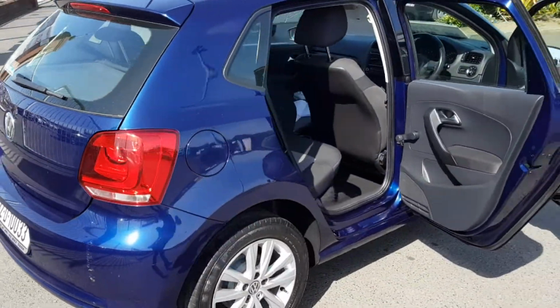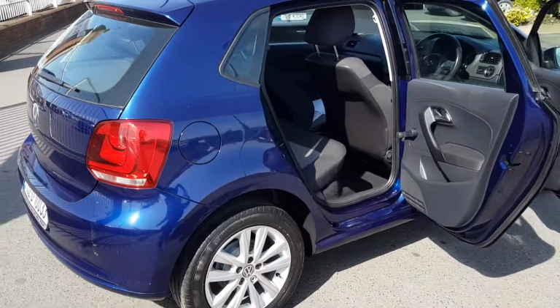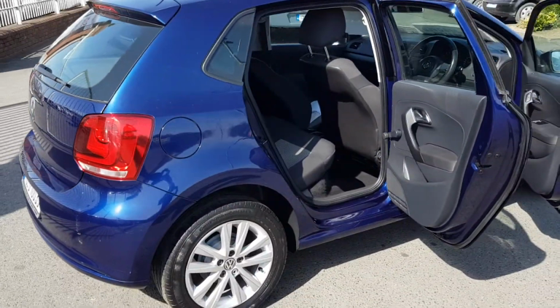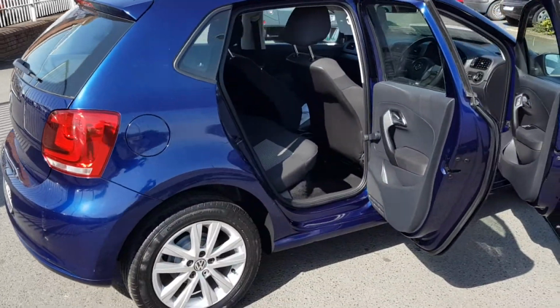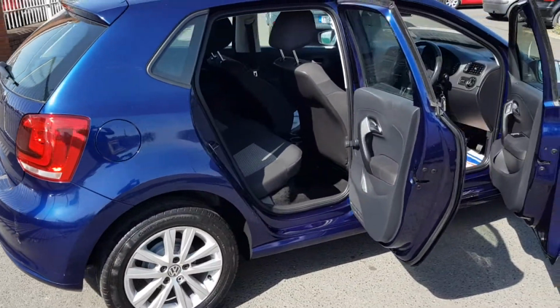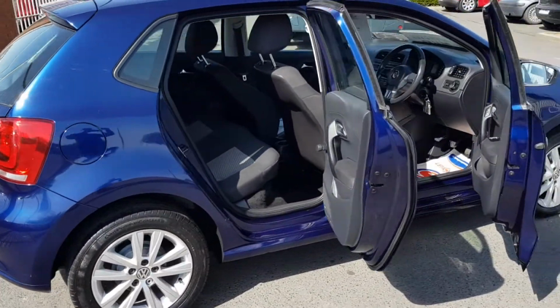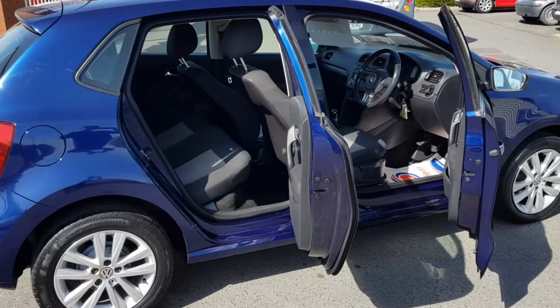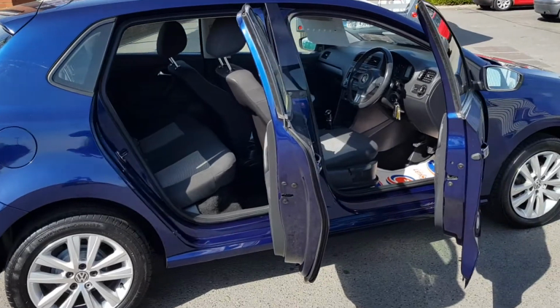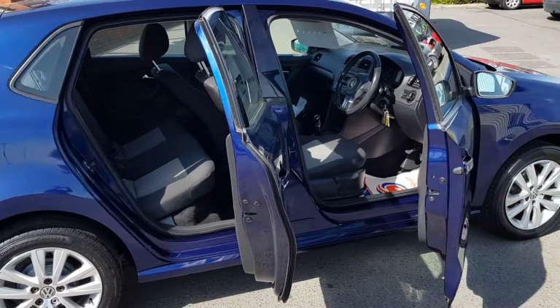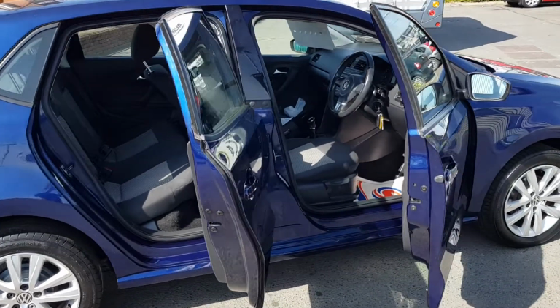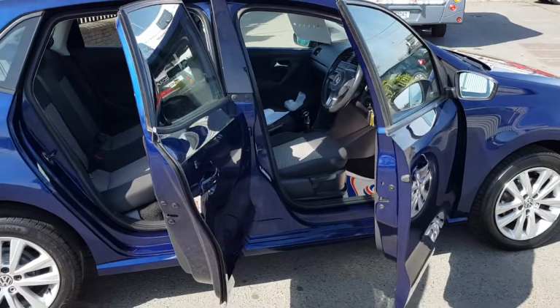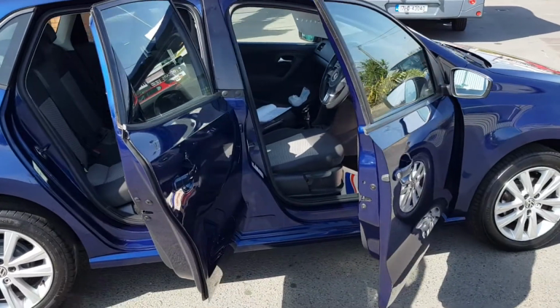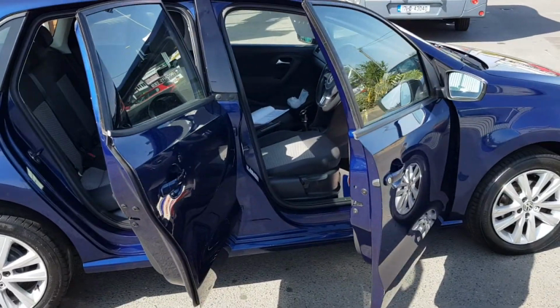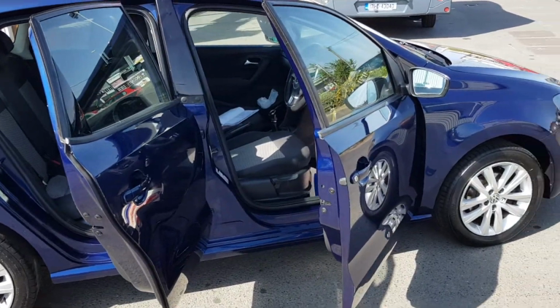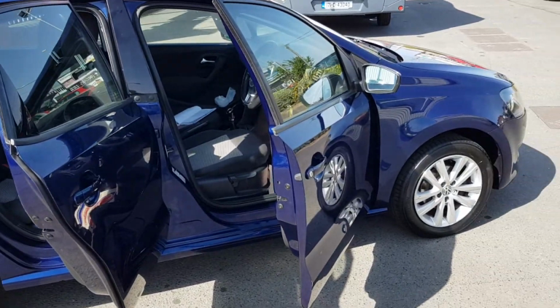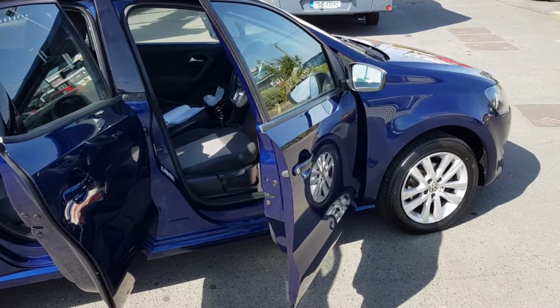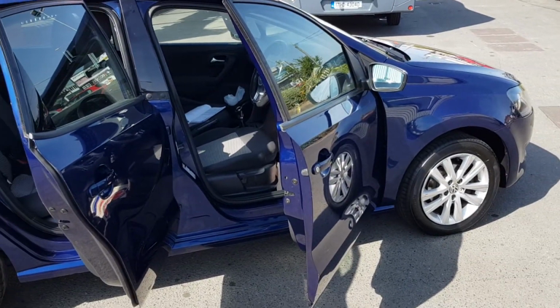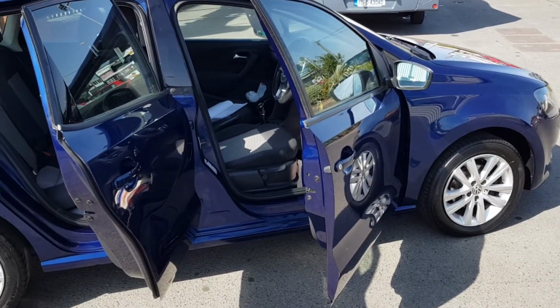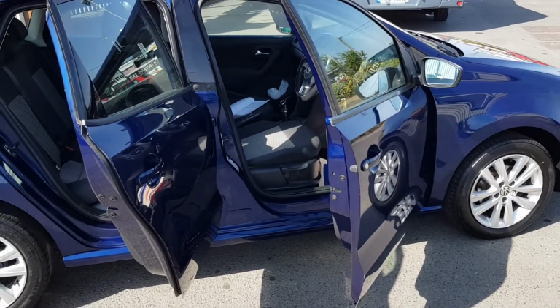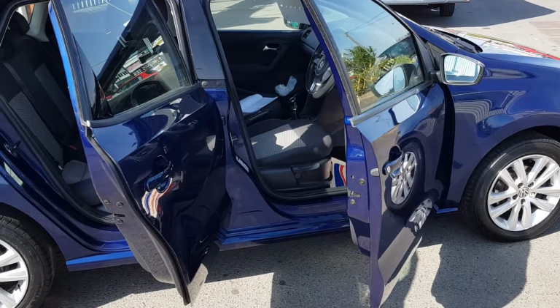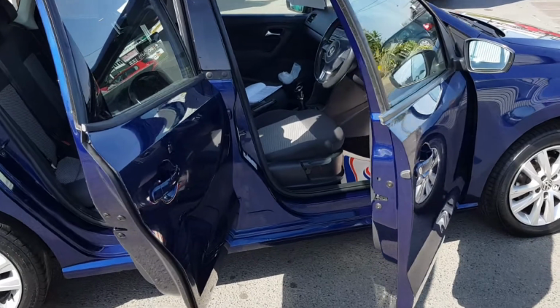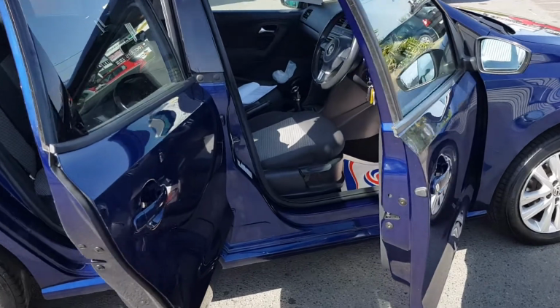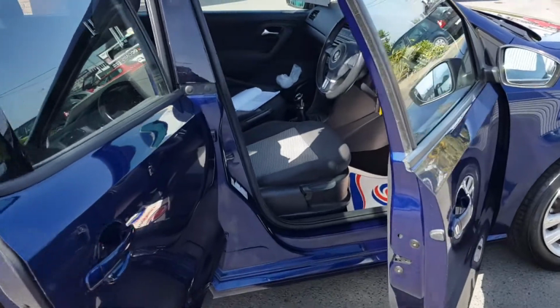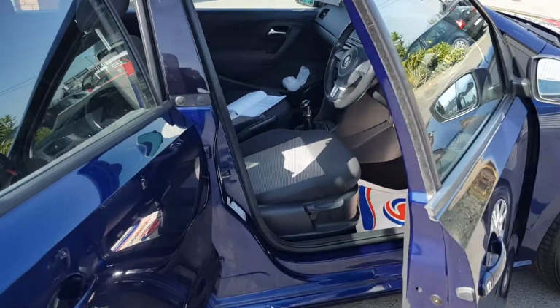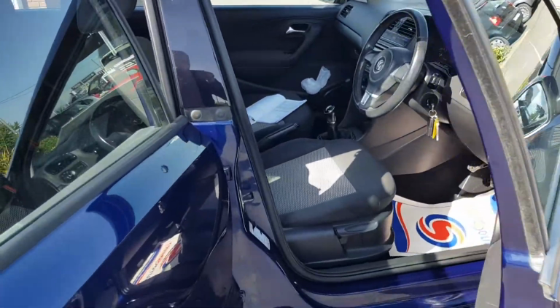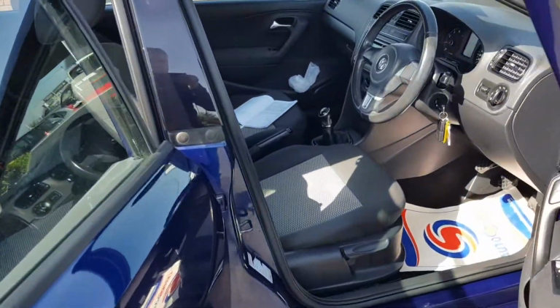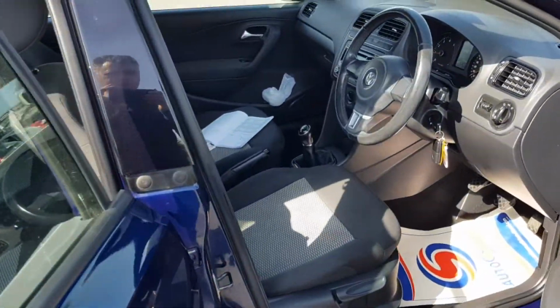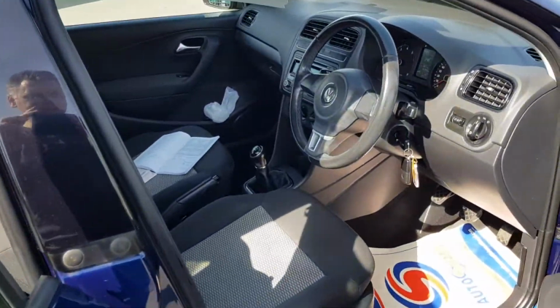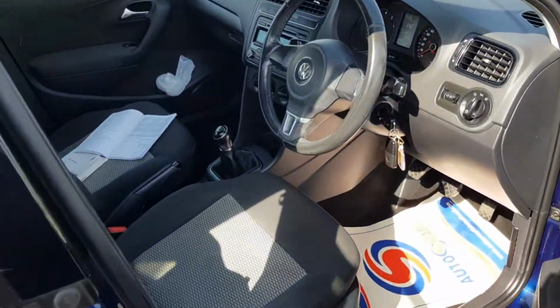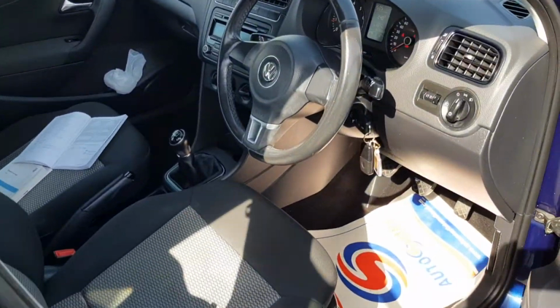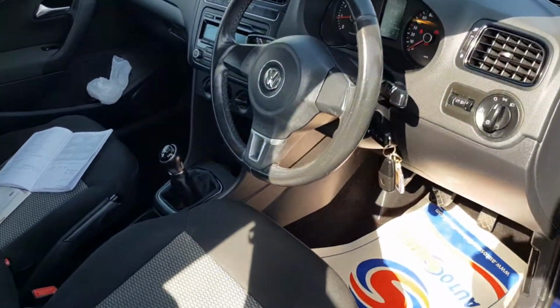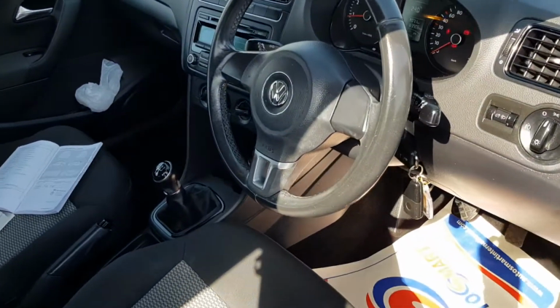It's in fantastic condition. You can buy this vehicle for just as little as 45 euros a week, and APR is at 6.9%. Let's have a quick look inside.